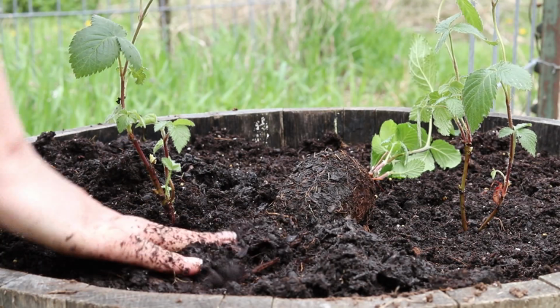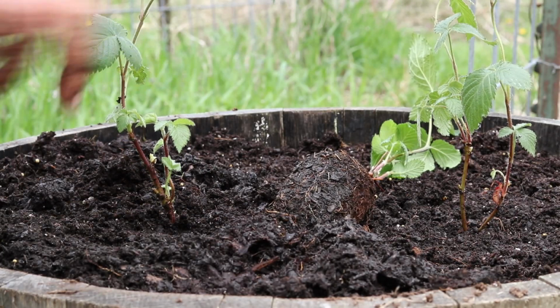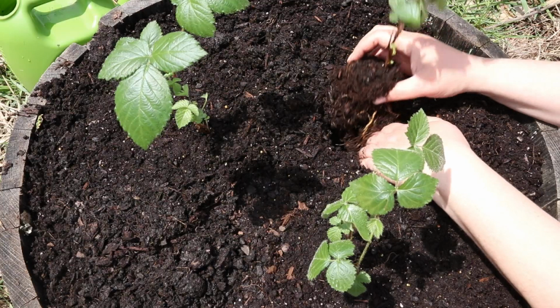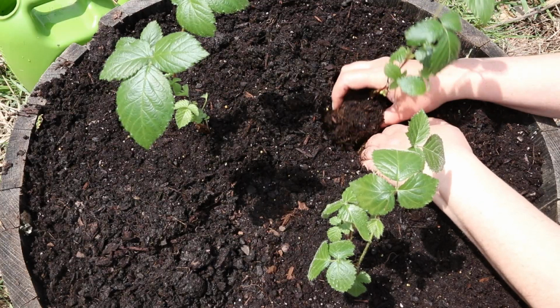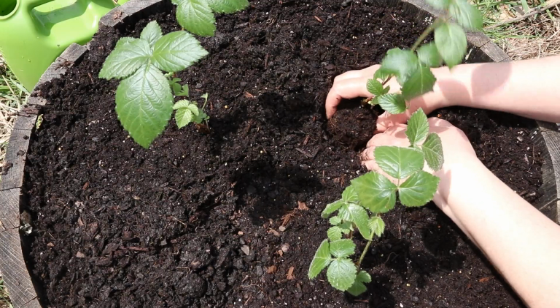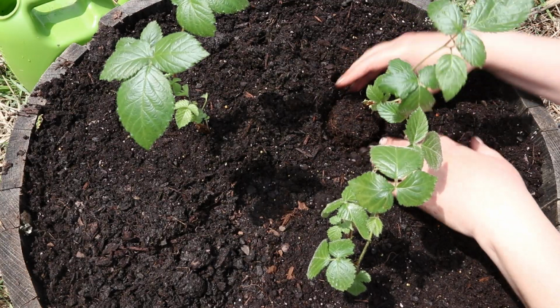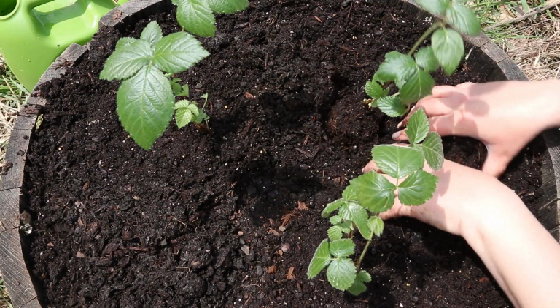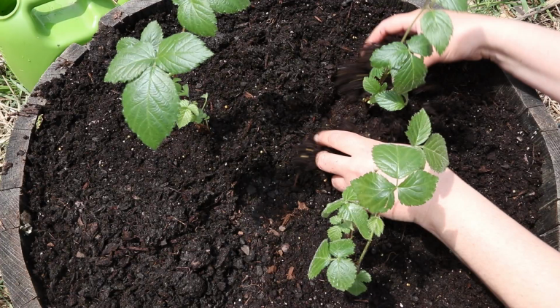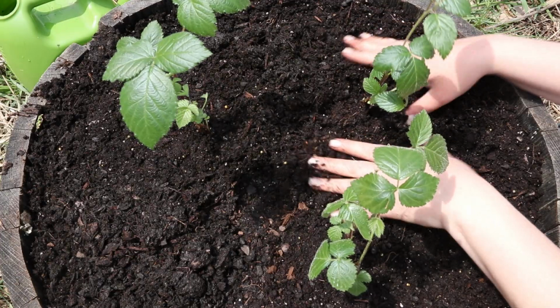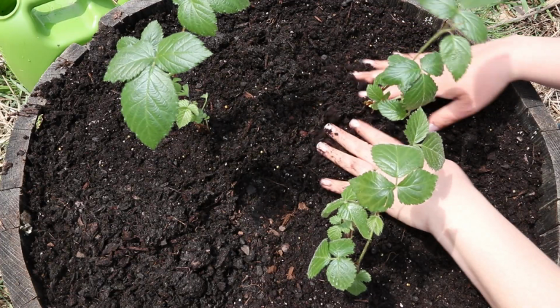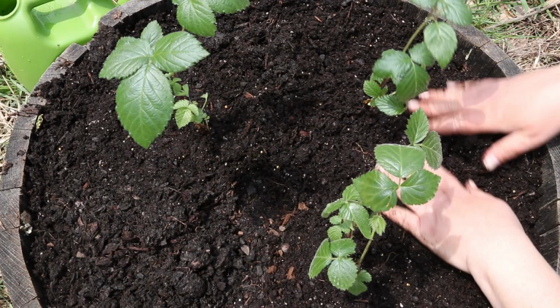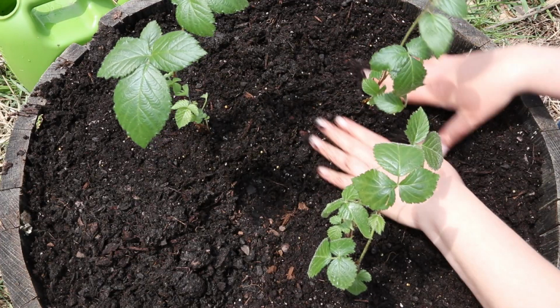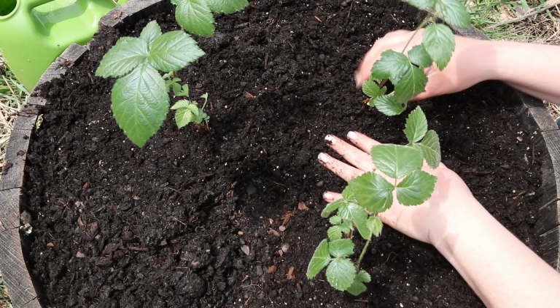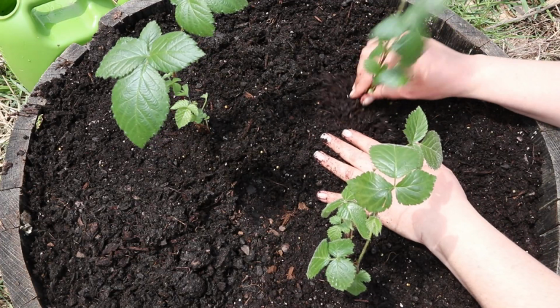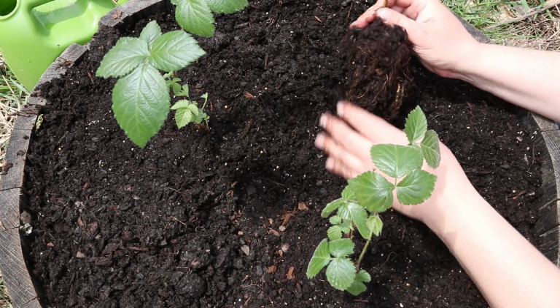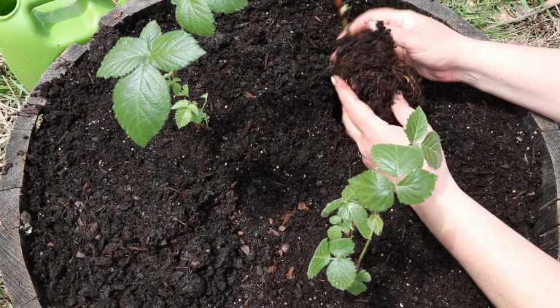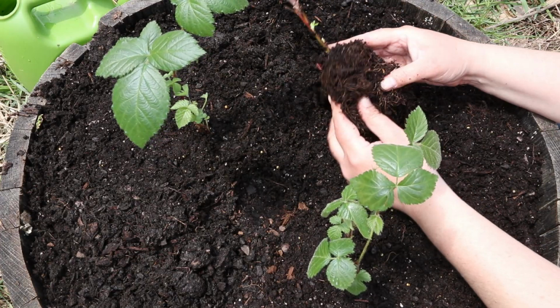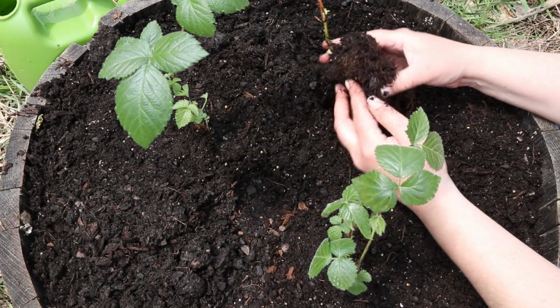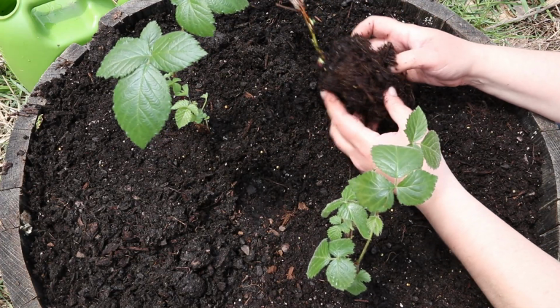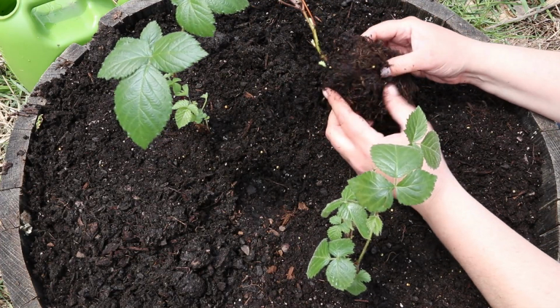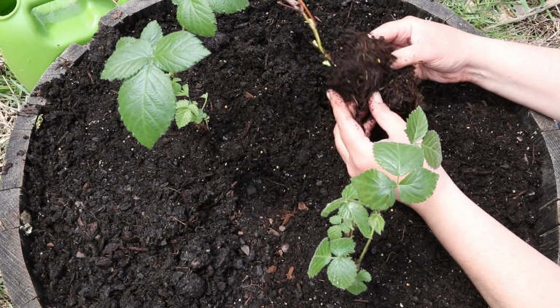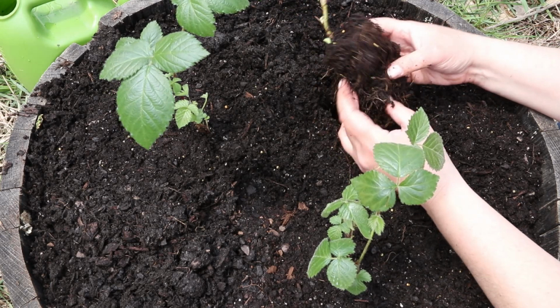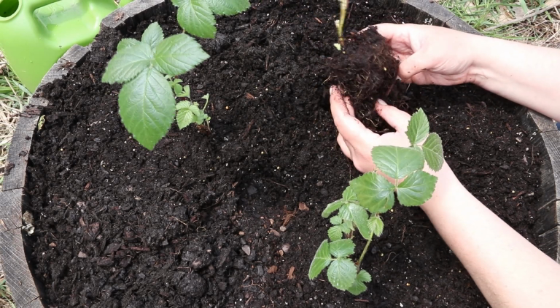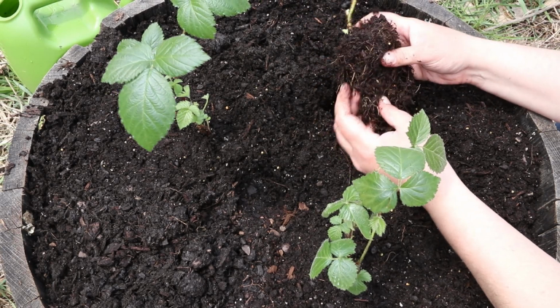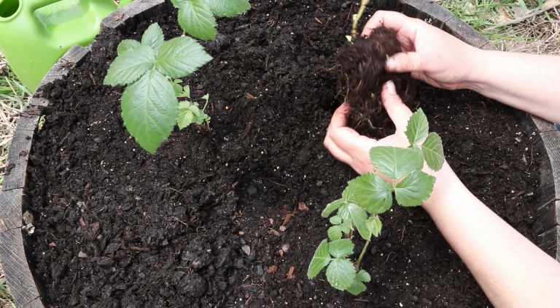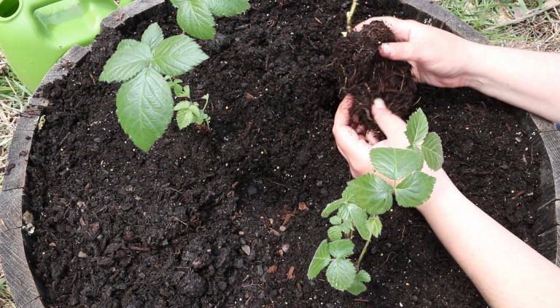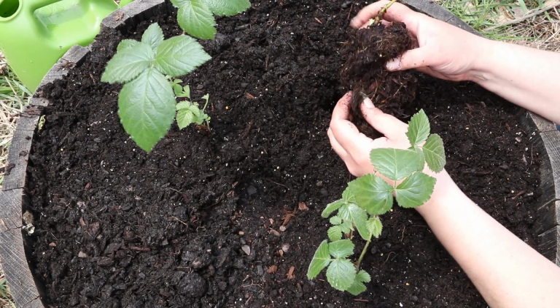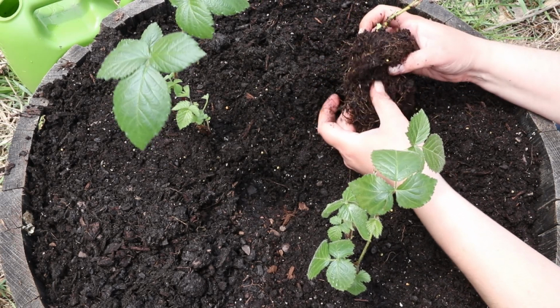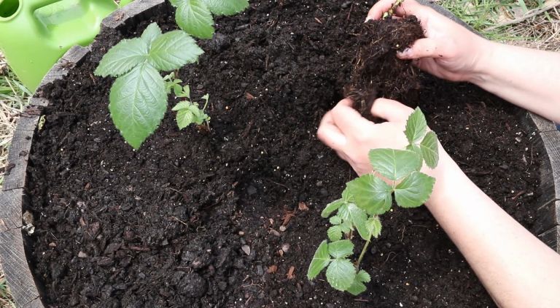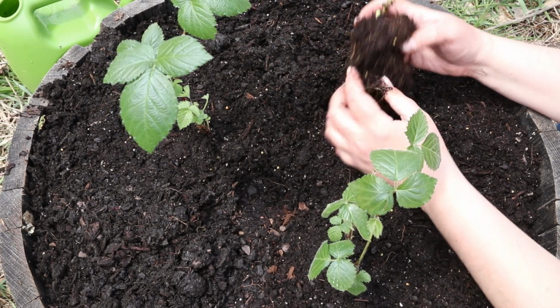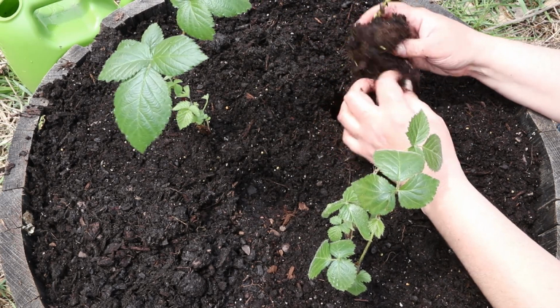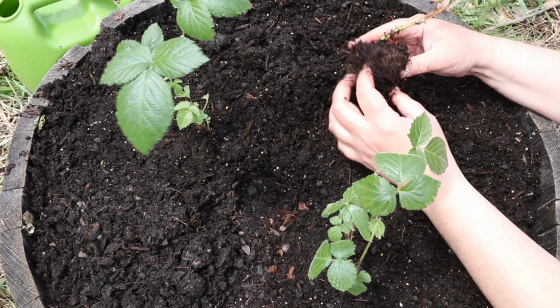I put all of my blueberry plants there, even the ones that are hardy to zone four, because you never know — you might get a crazy winter. If you are in zone four or five you could always just plant this variety directly into the ground.